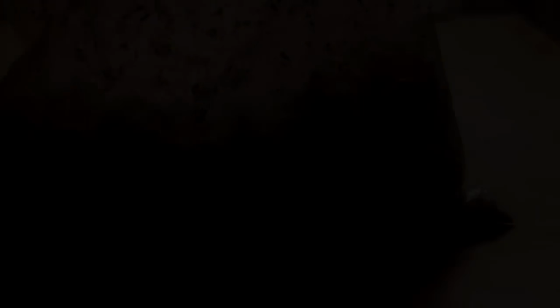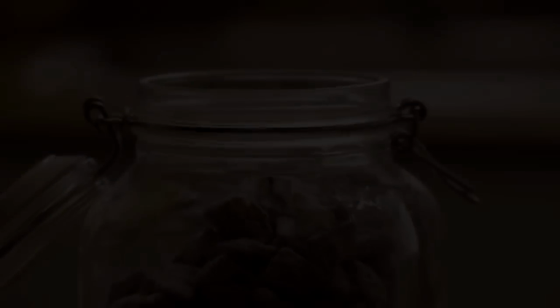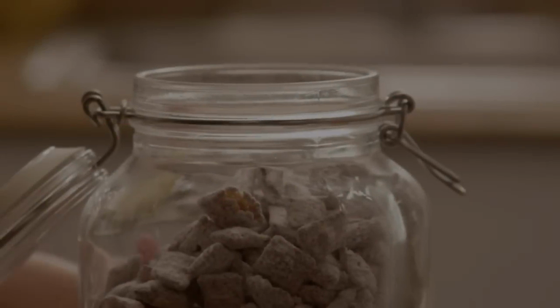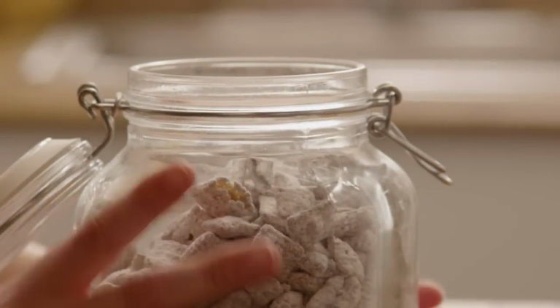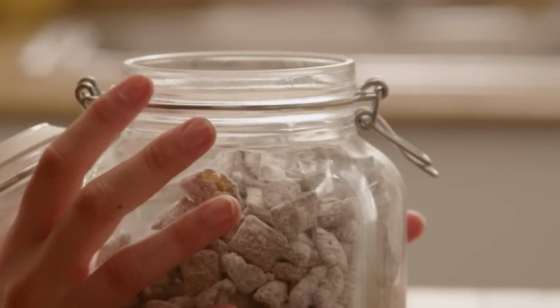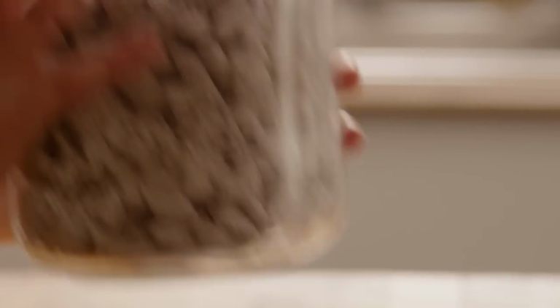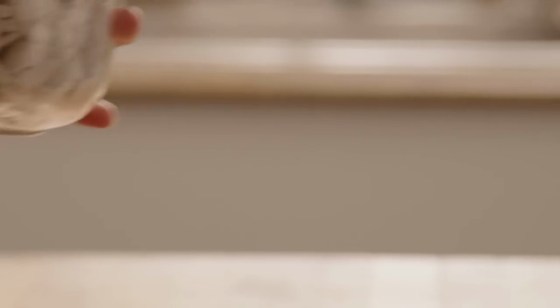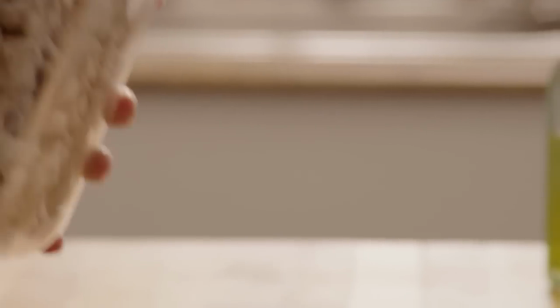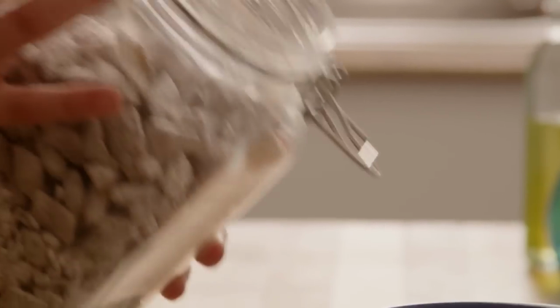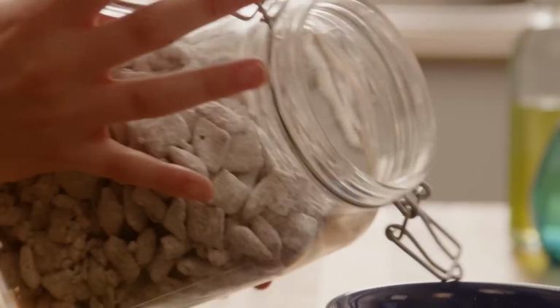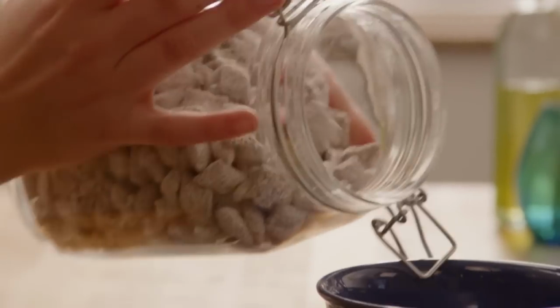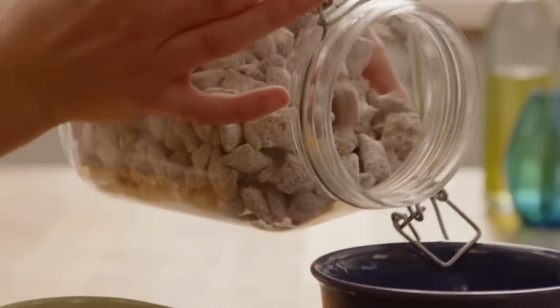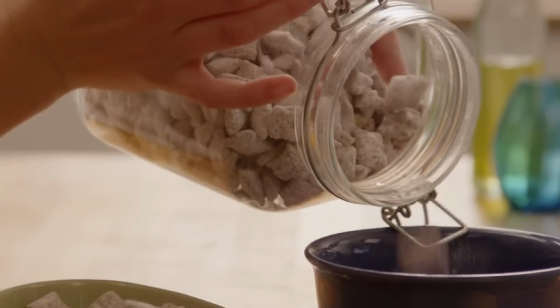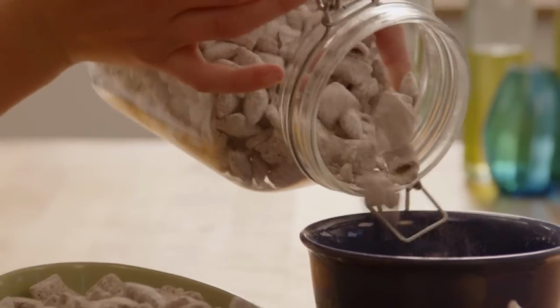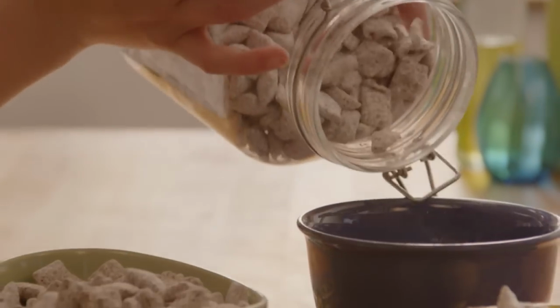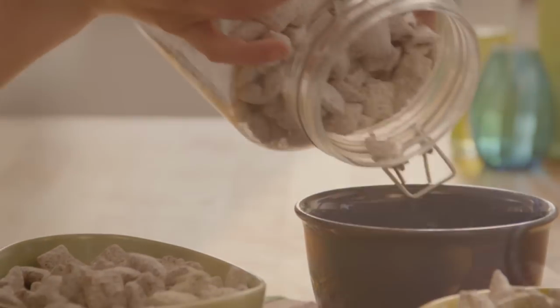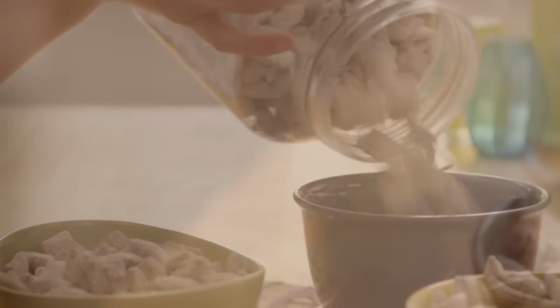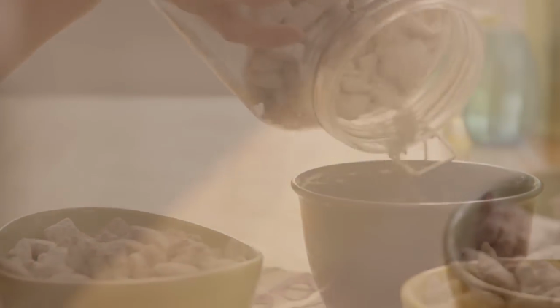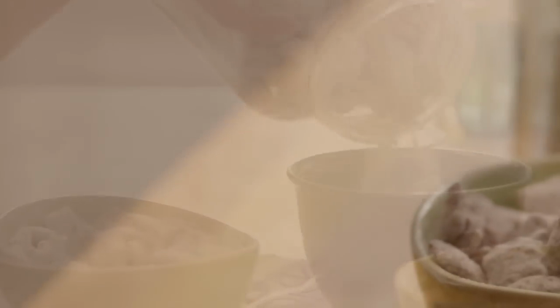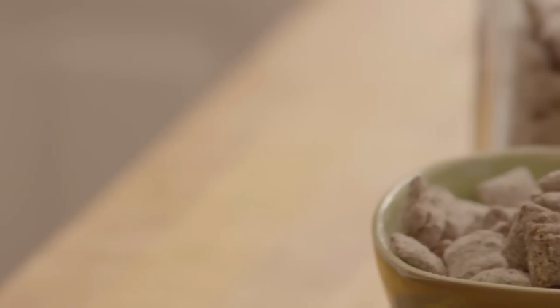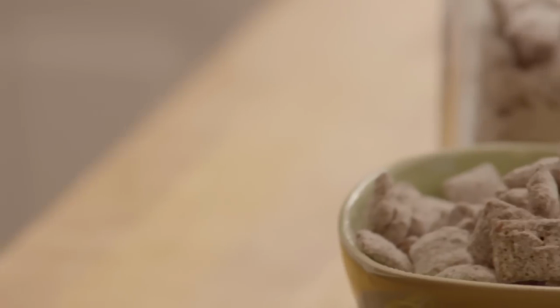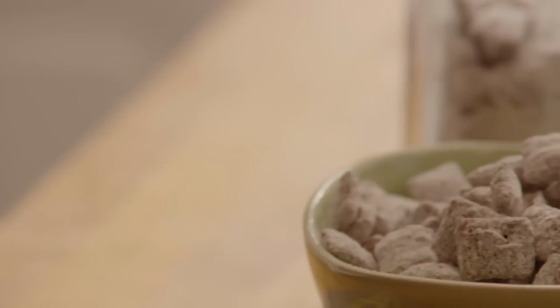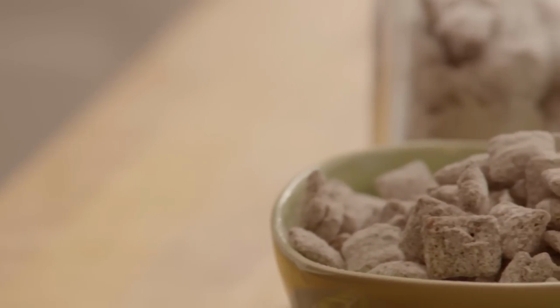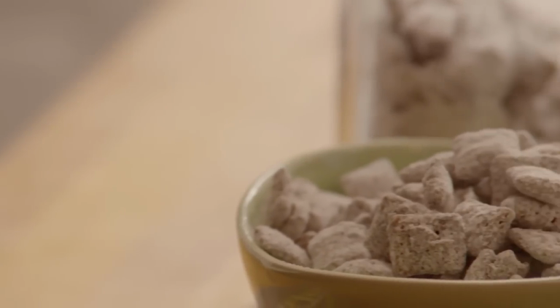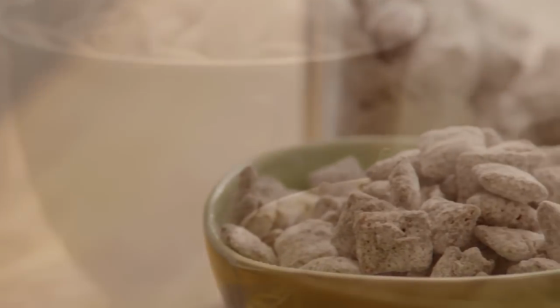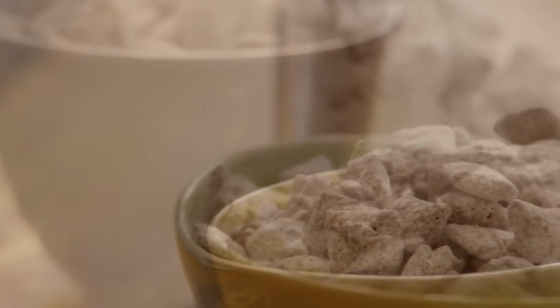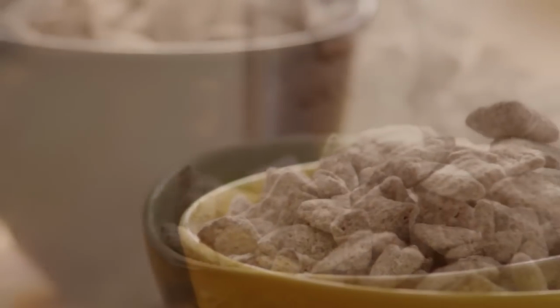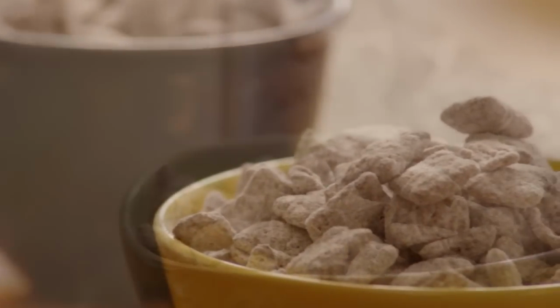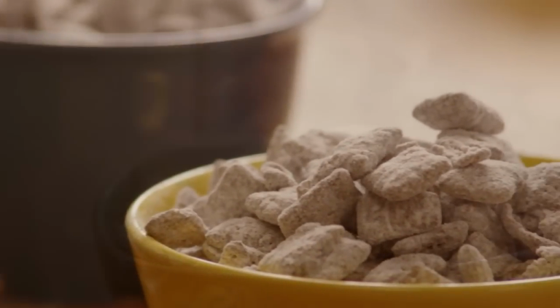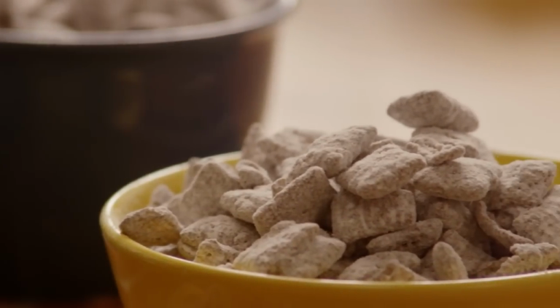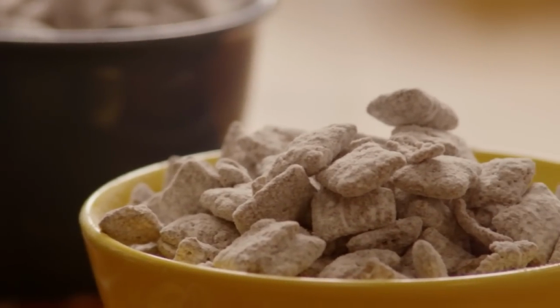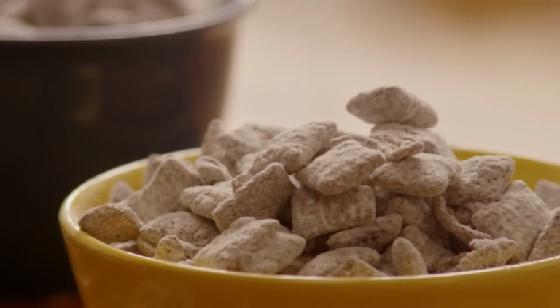Serve the Puppy Chow in bowls or store it in an airtight container — it will keep for up to a week. This super easy snack is perfect for parties, movie night, or to munch on late at night.